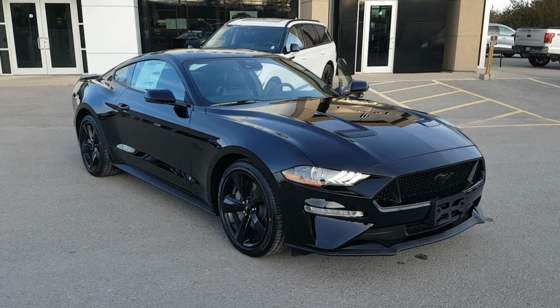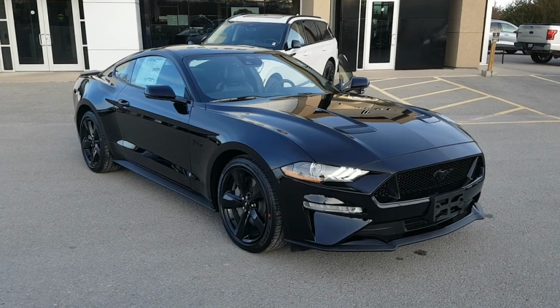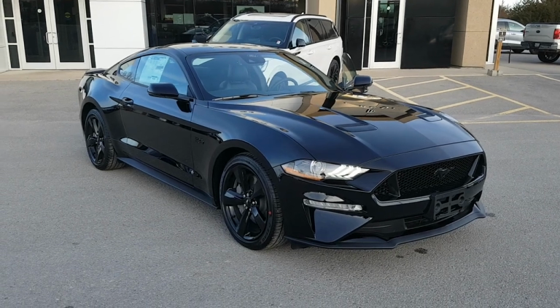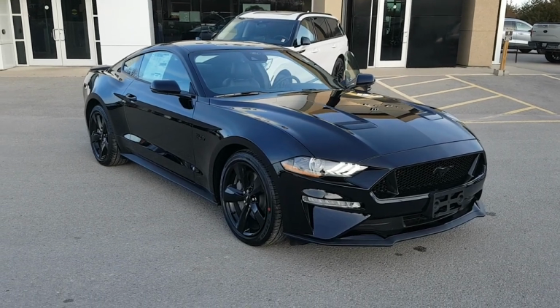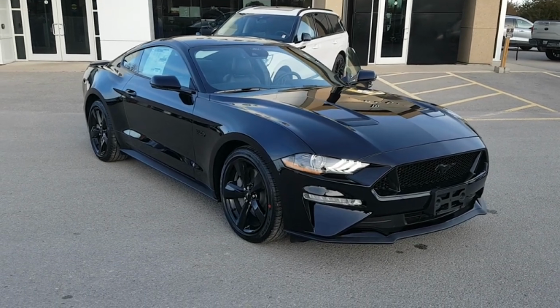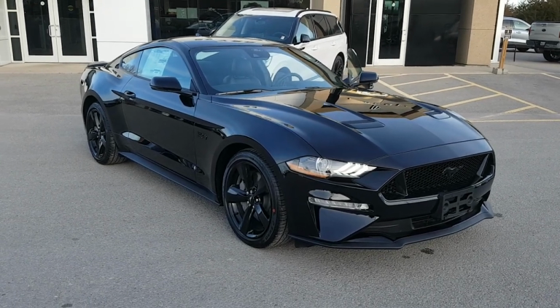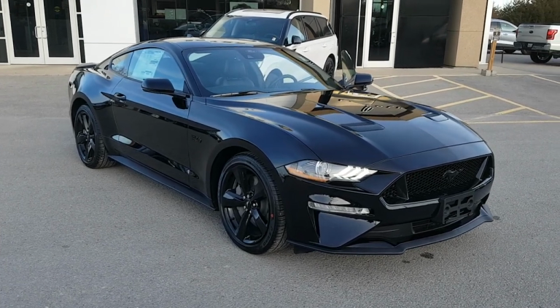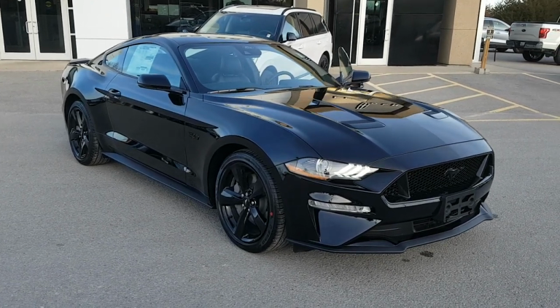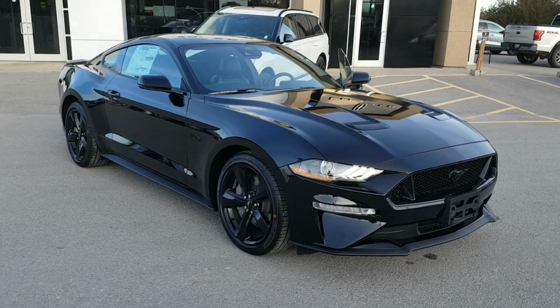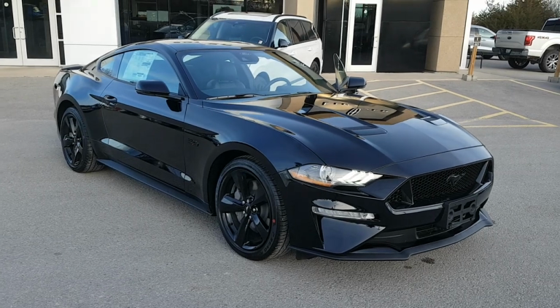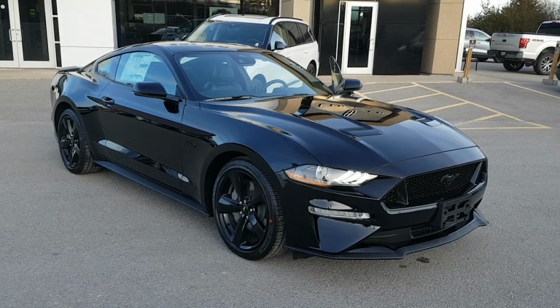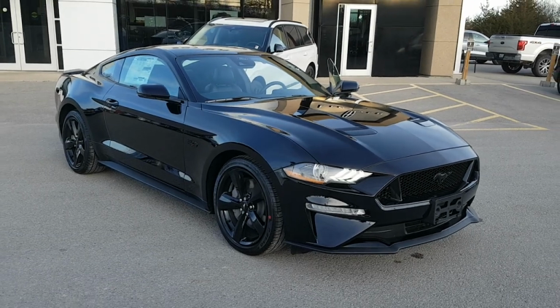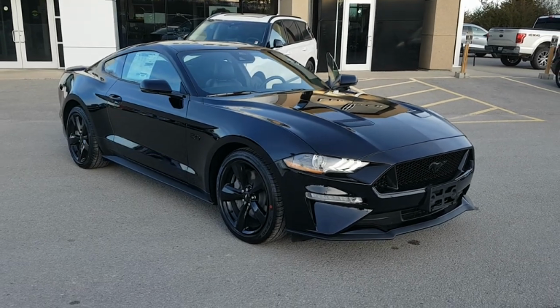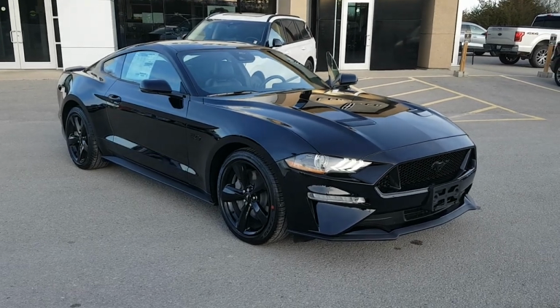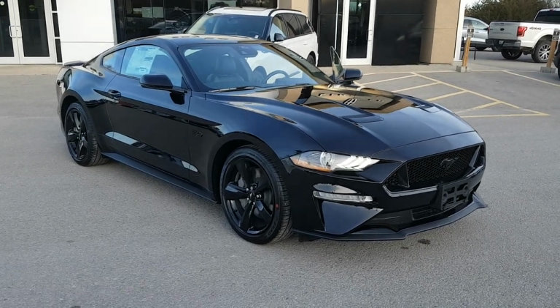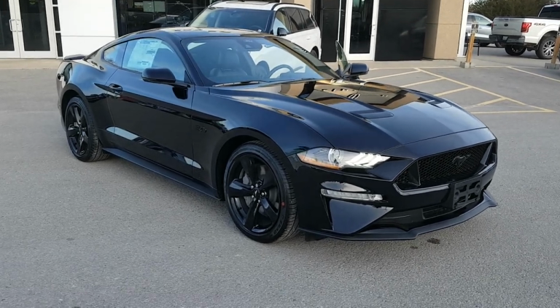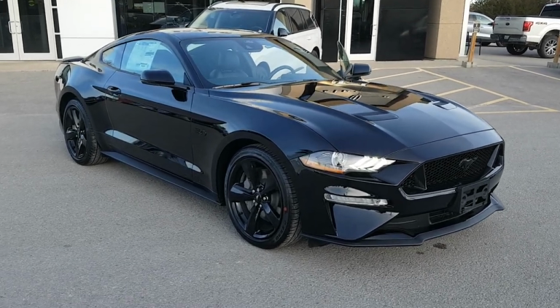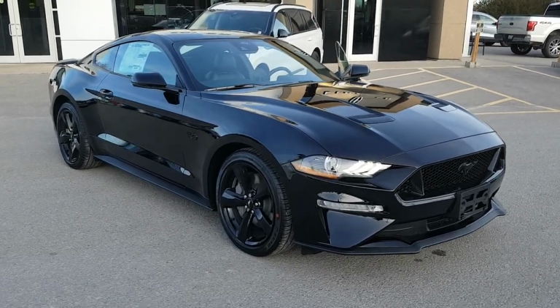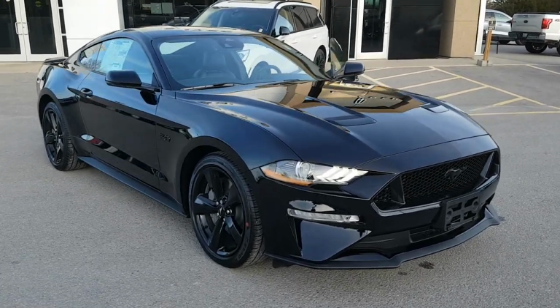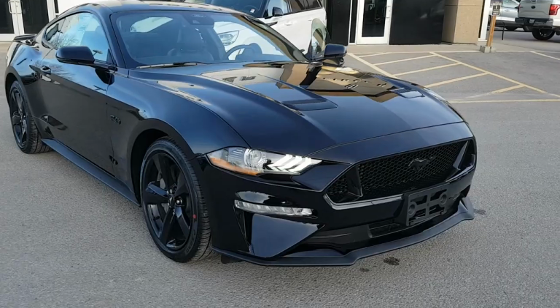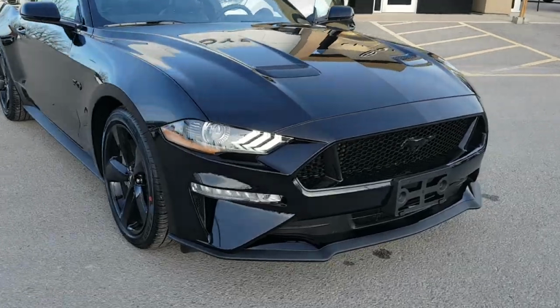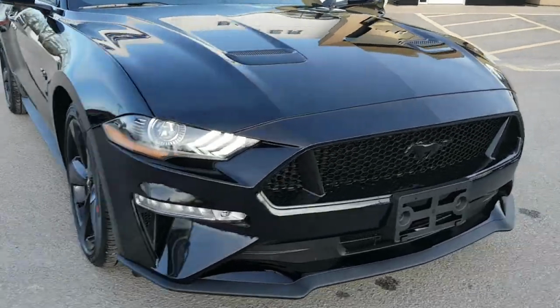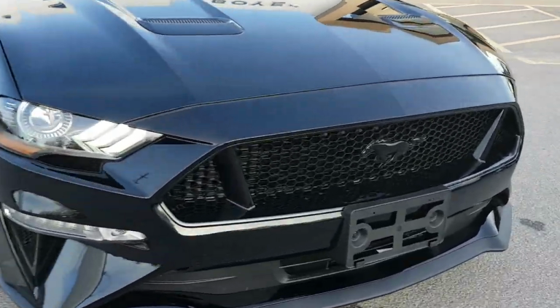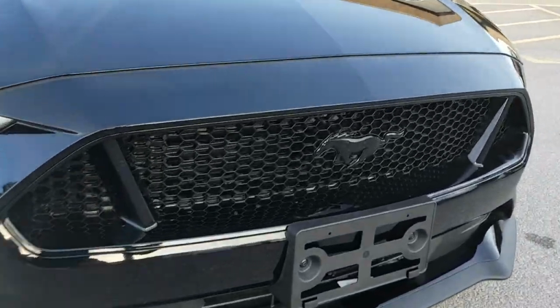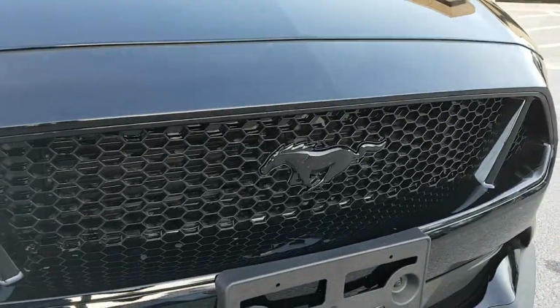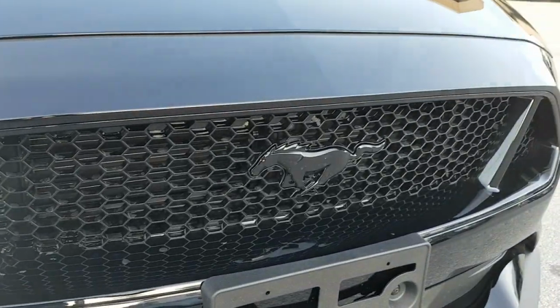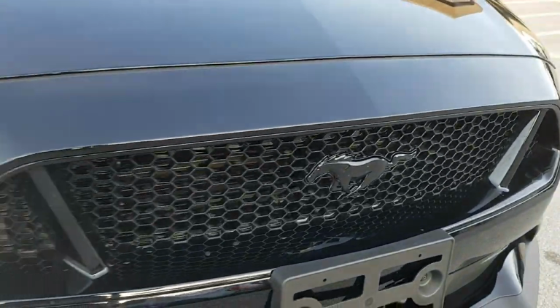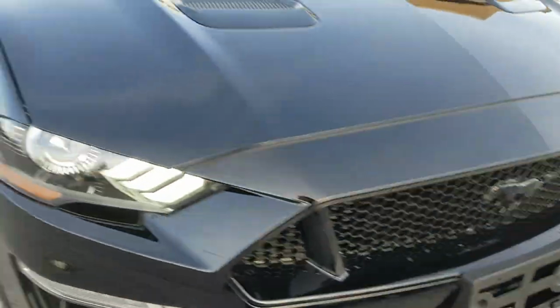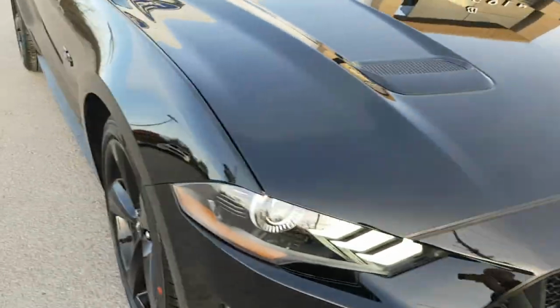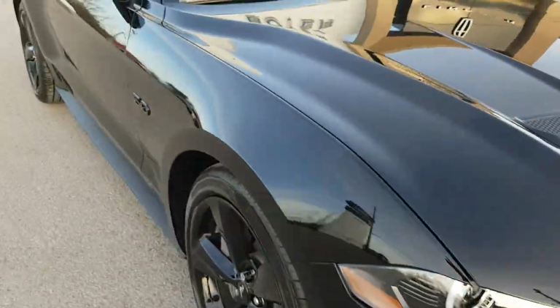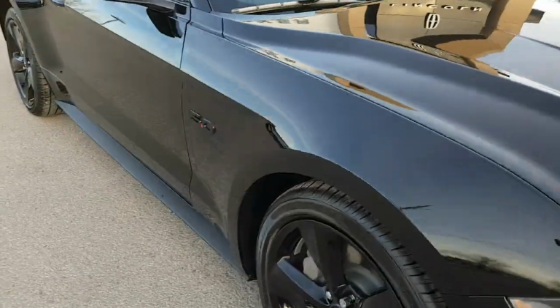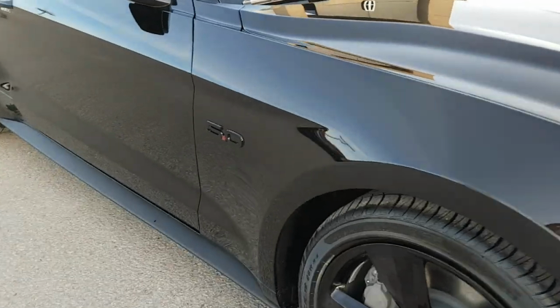2022 Ford Mustang GT Coupe Premium, this one is in the Shadow Black color and it just looks awesome. It also has the black accent package, so you get the blacked-out pony on the front as well as the blacked-out 5-liter emblem.